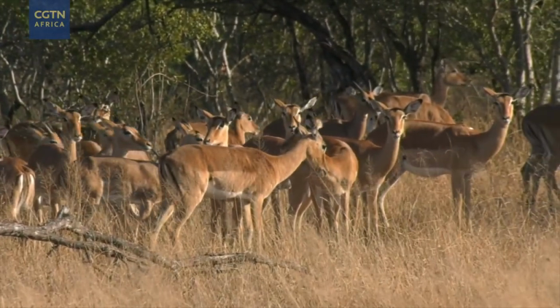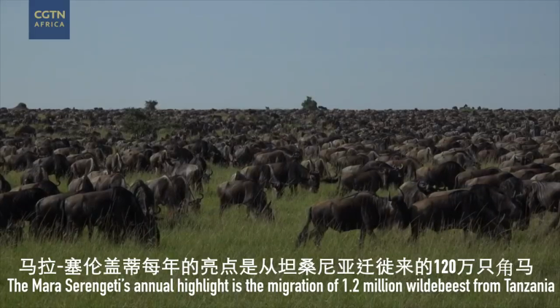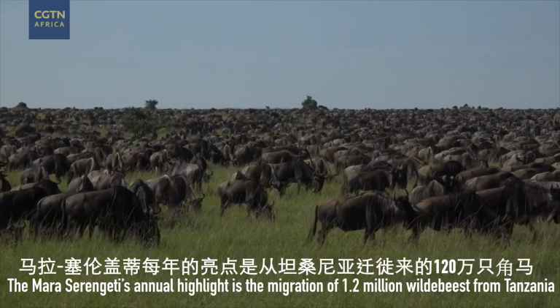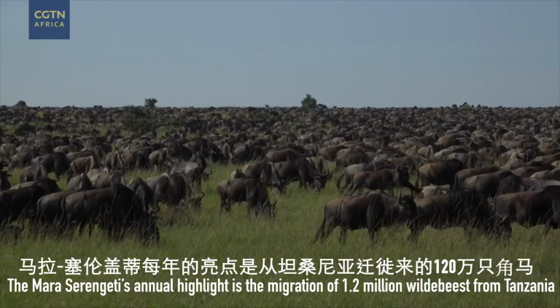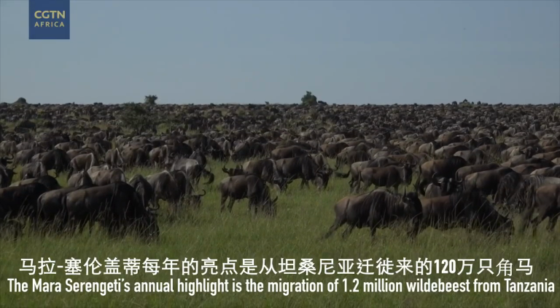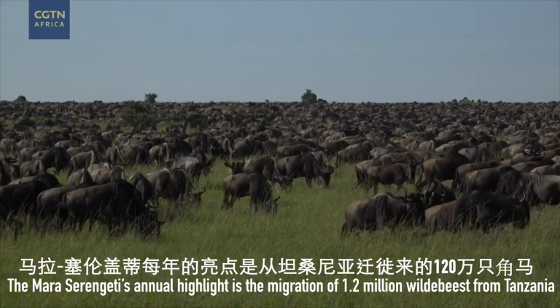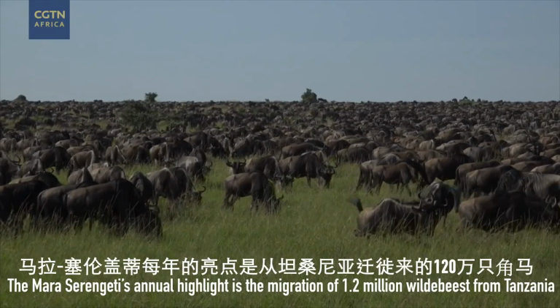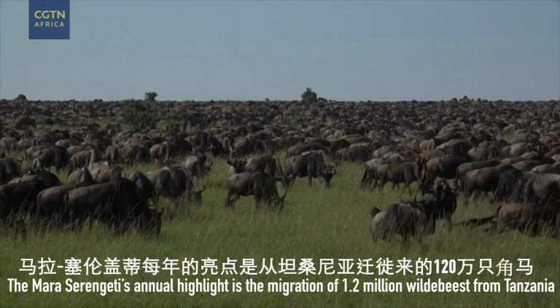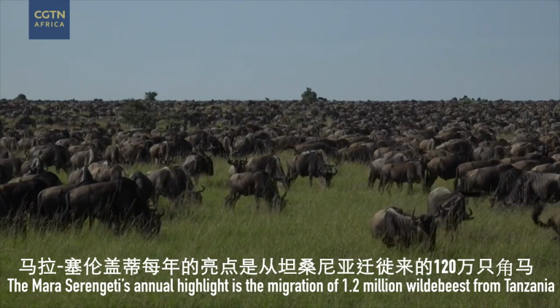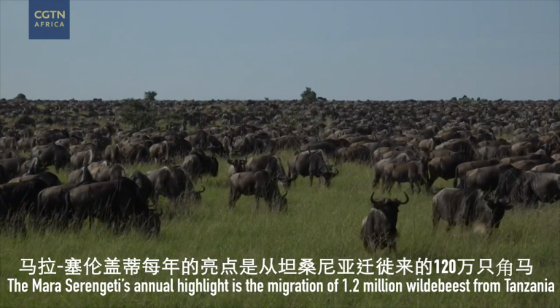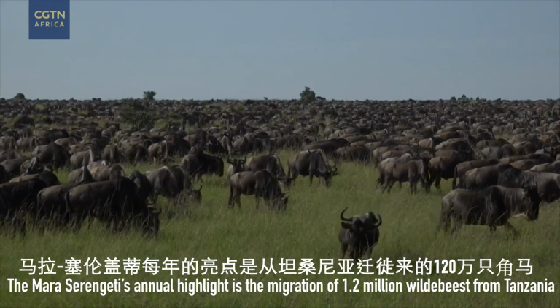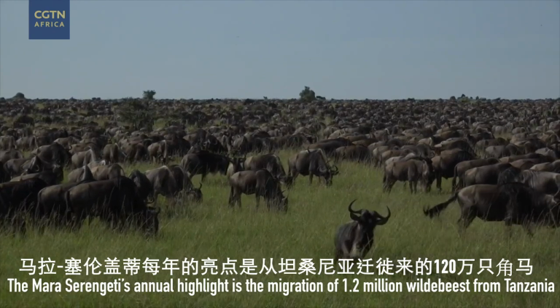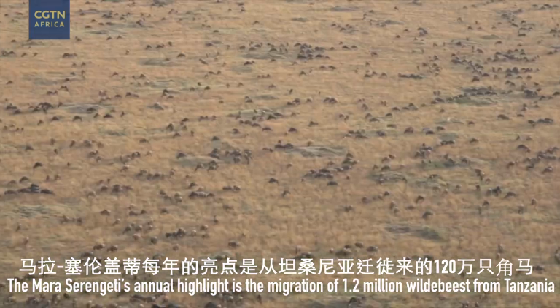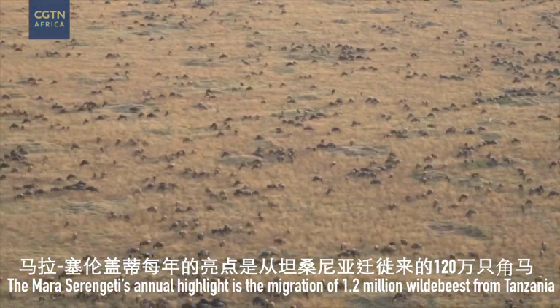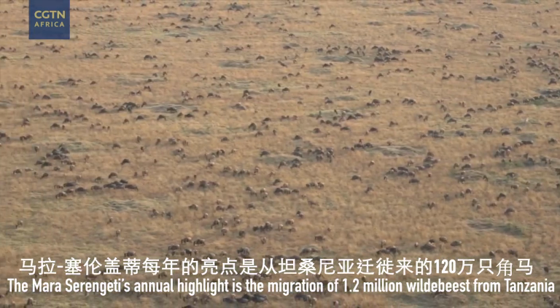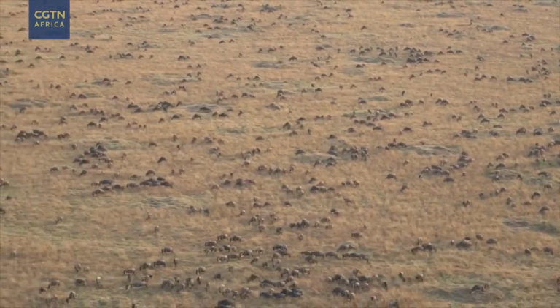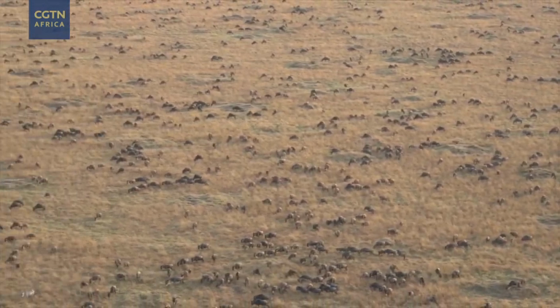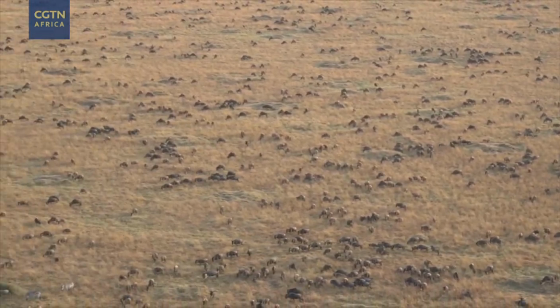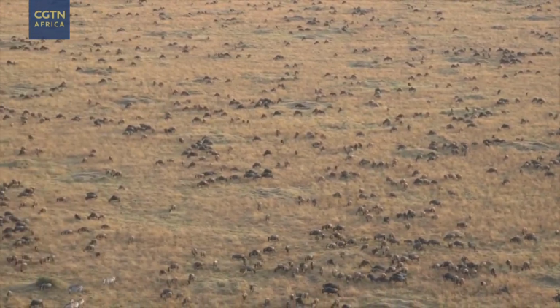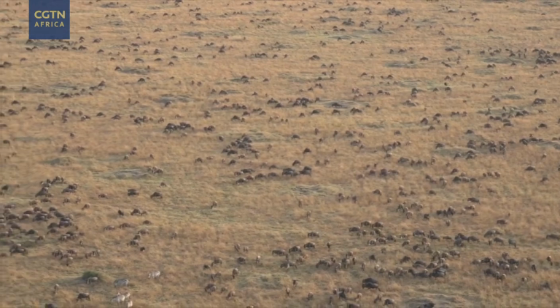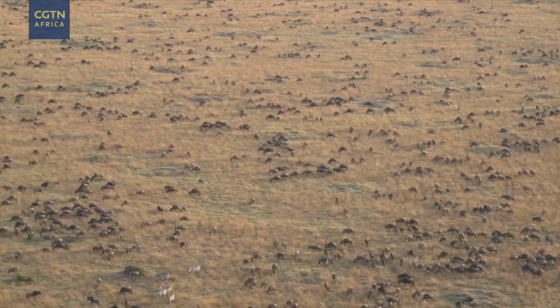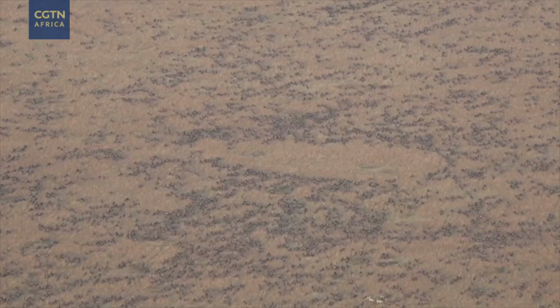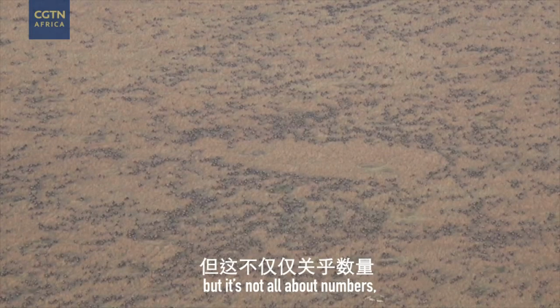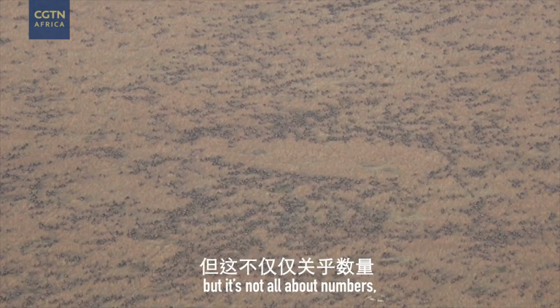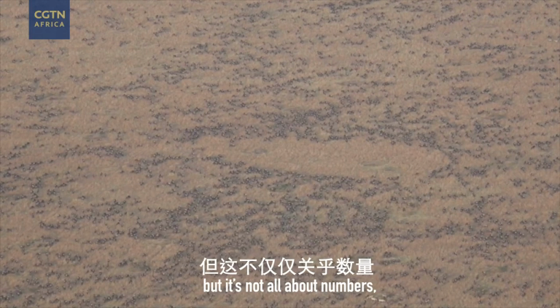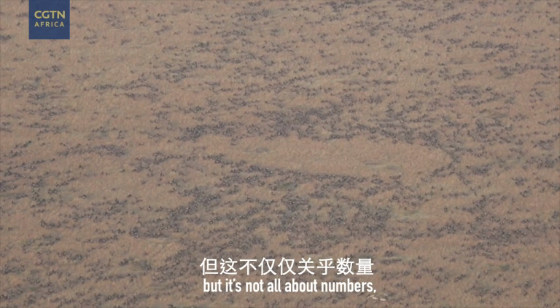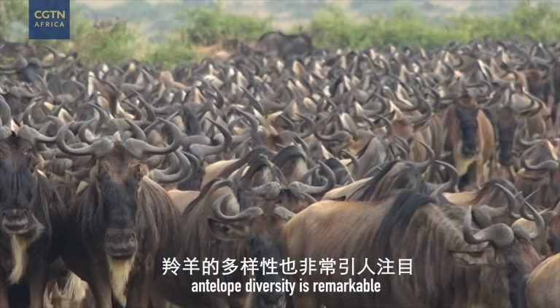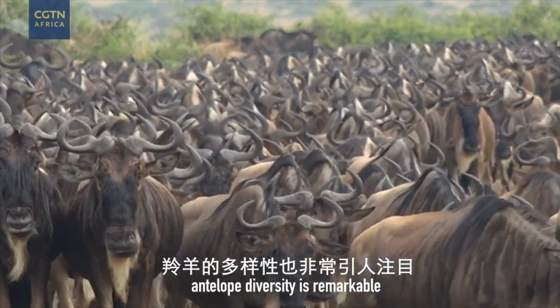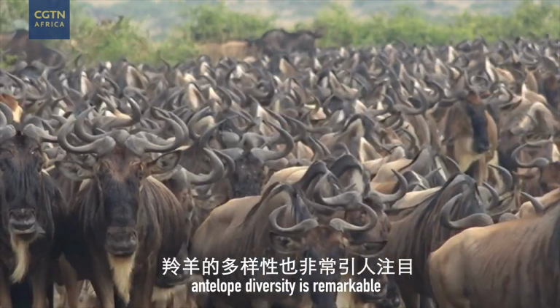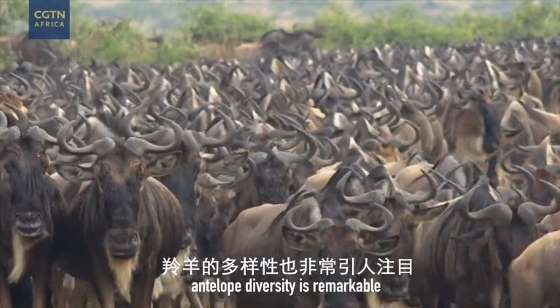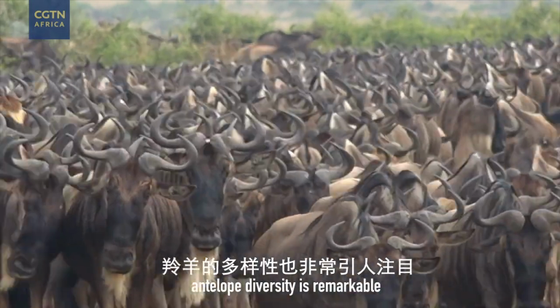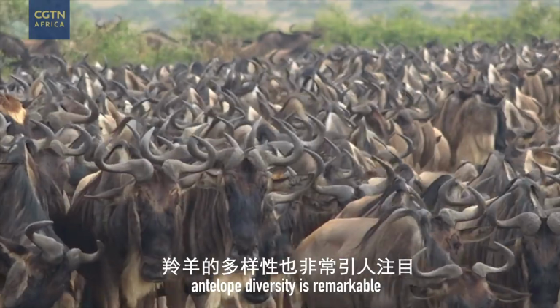The Mara Serengeti's annual highlight is the migration of 1.2 million wildebeest from Tanzania. But it's not all about numbers — antelope diversity is remarkable.